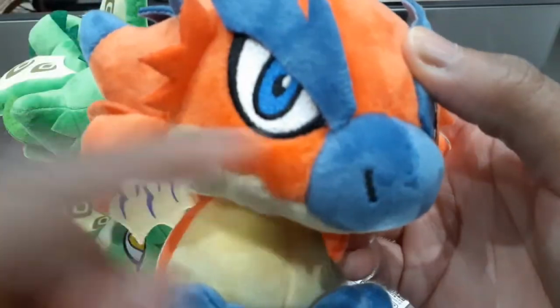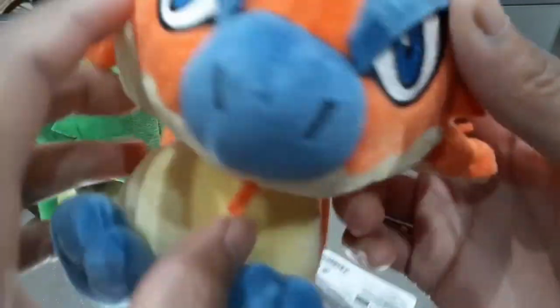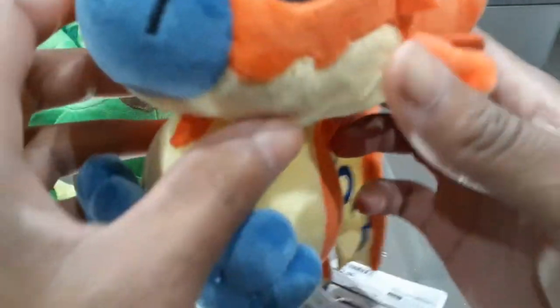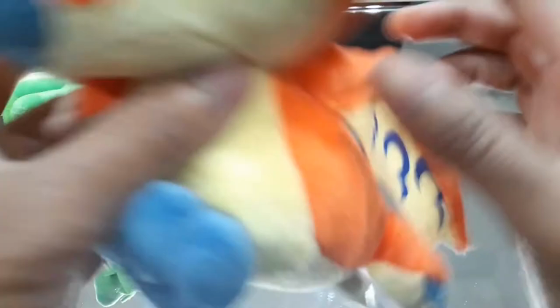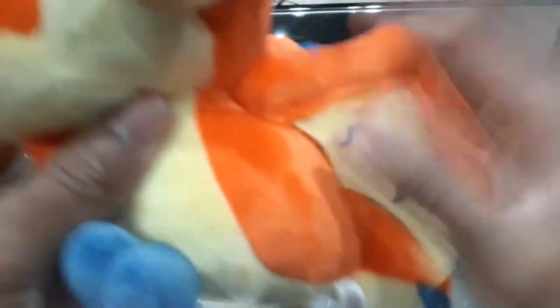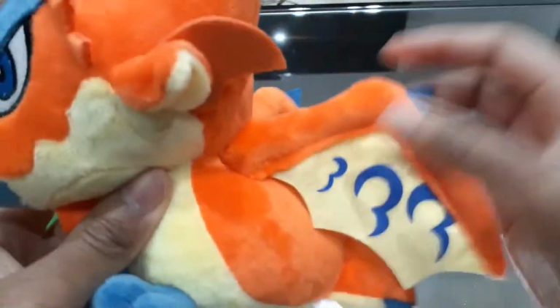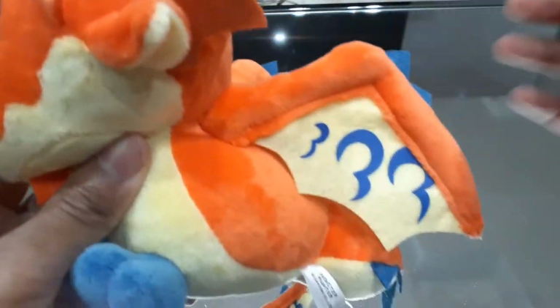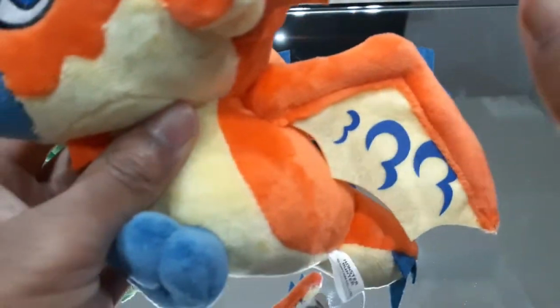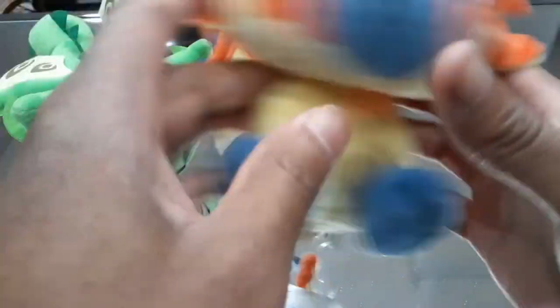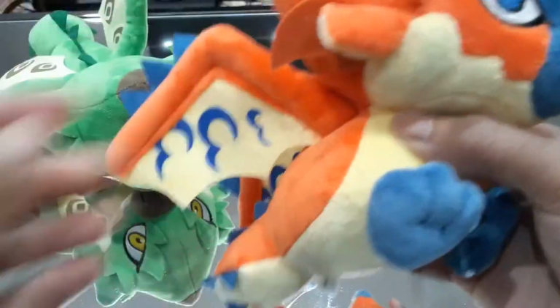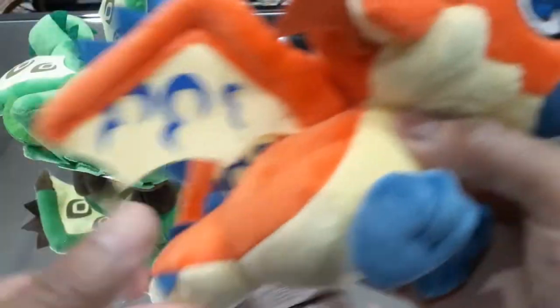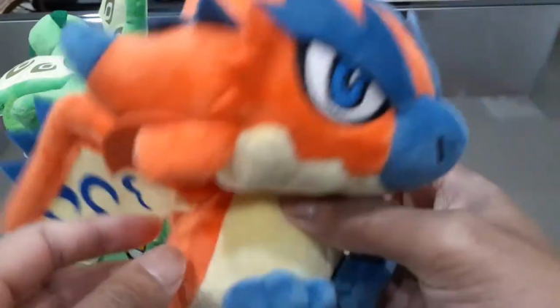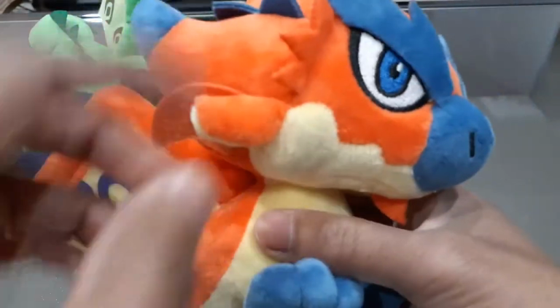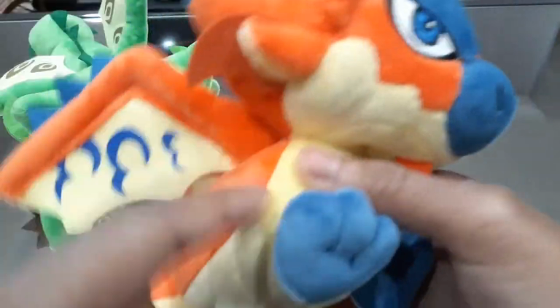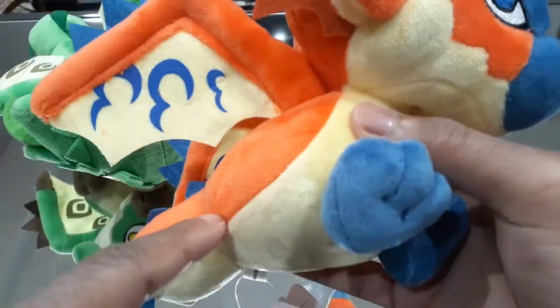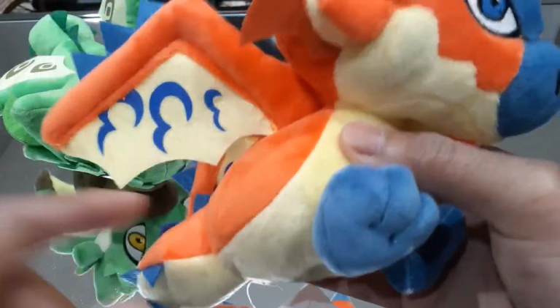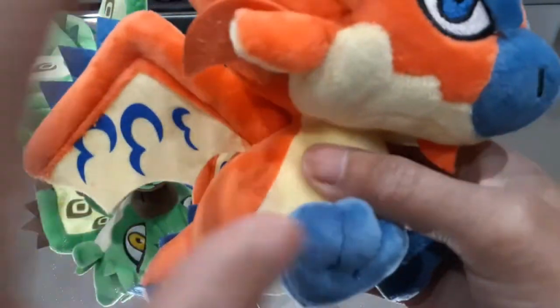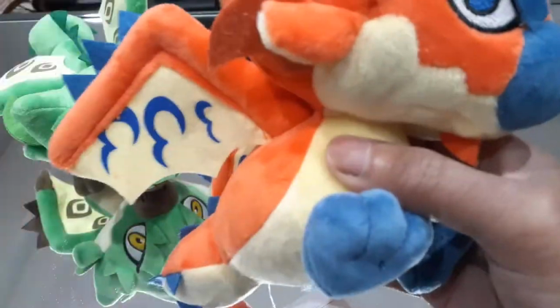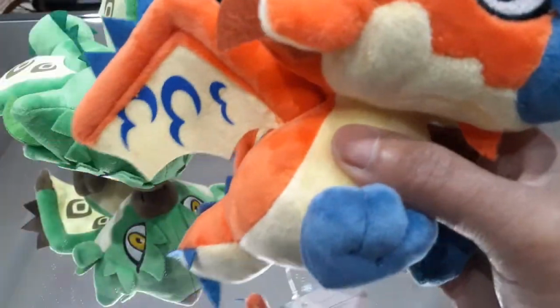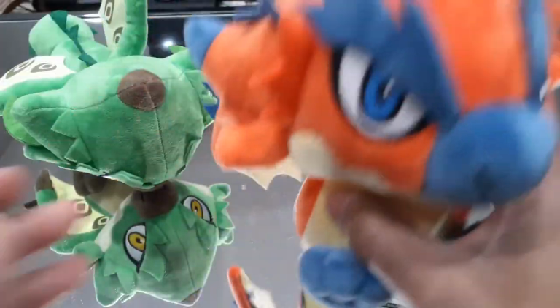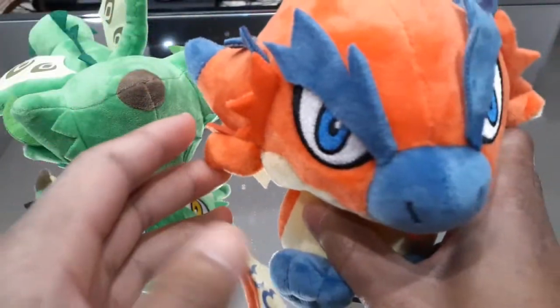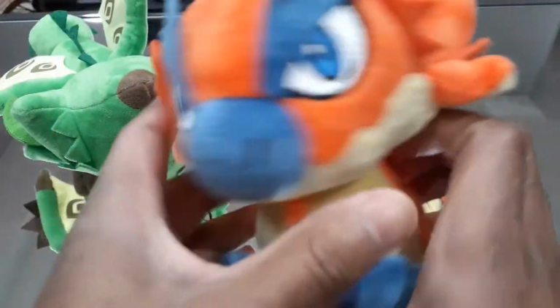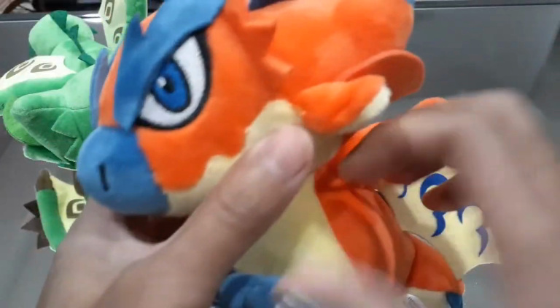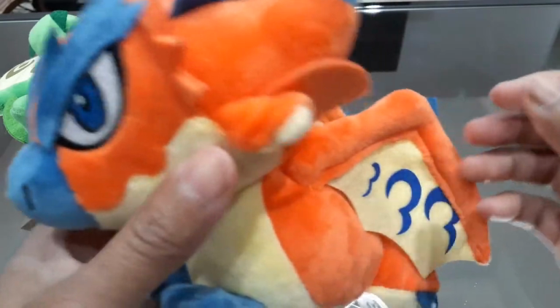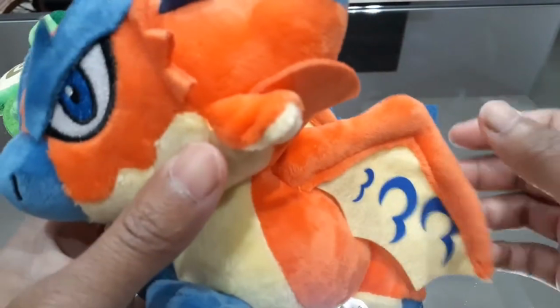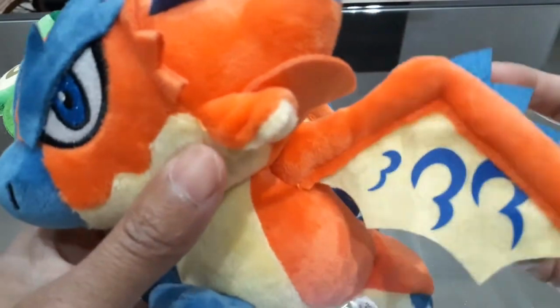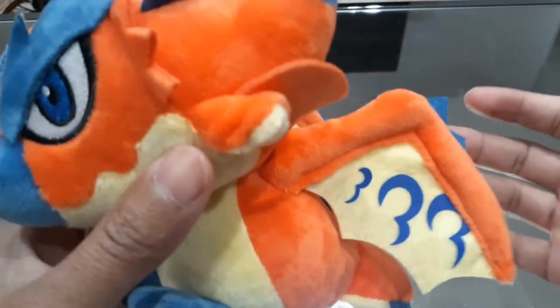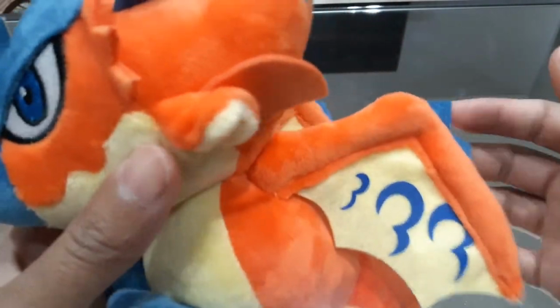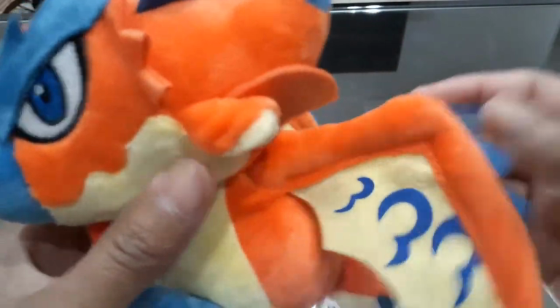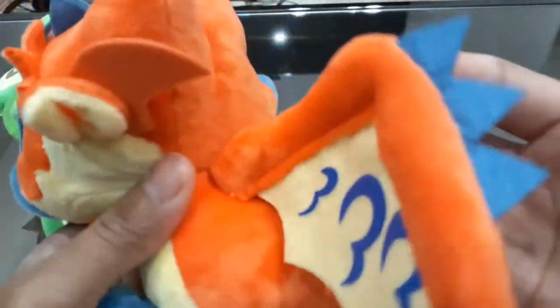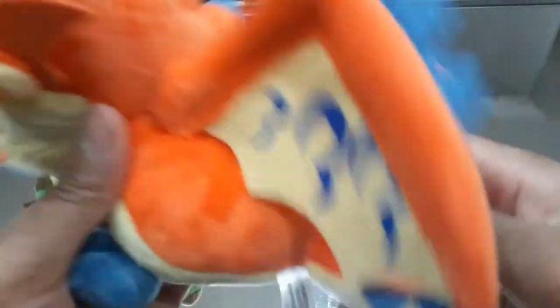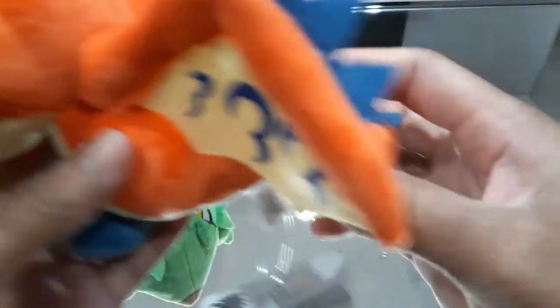Yeah, the blue eye and everything here. I do like the combination of colors here with the orange and the yellow, because it really gives off that flamey look that Rathalos has, which is pretty nice. I definitely like that.